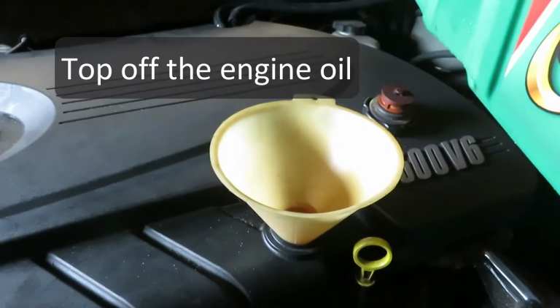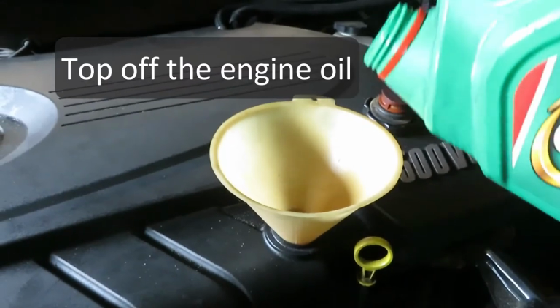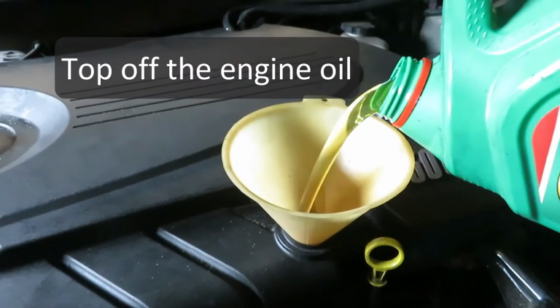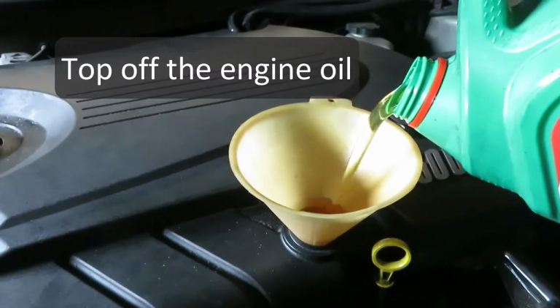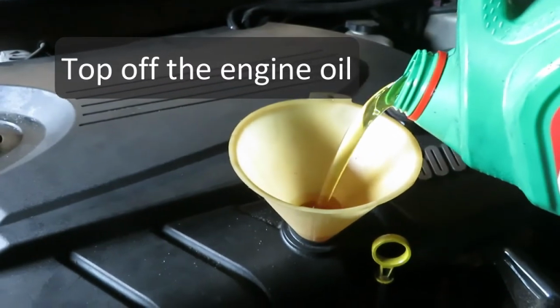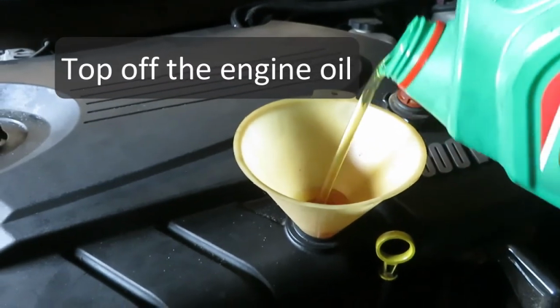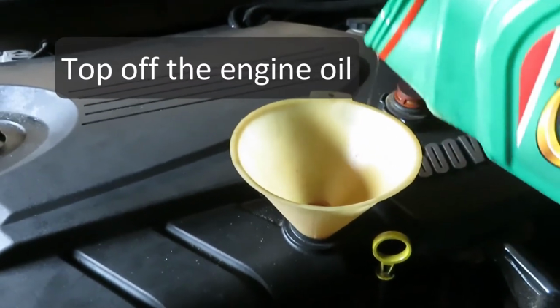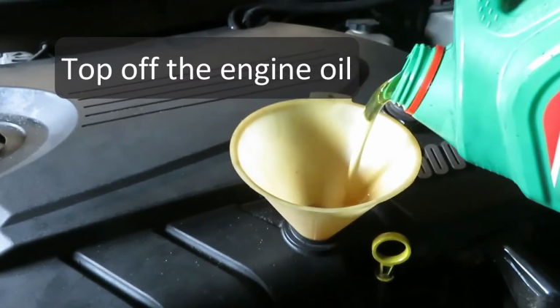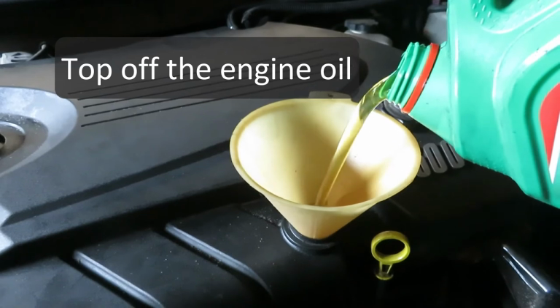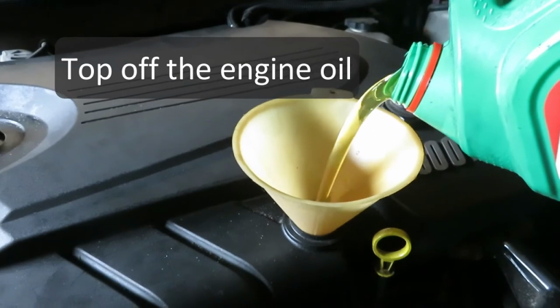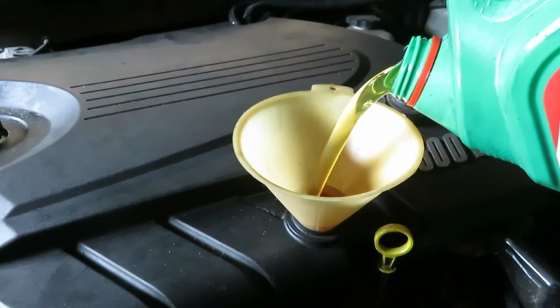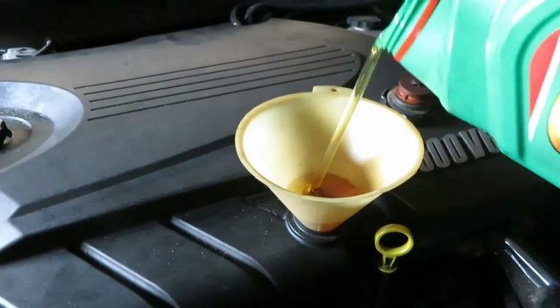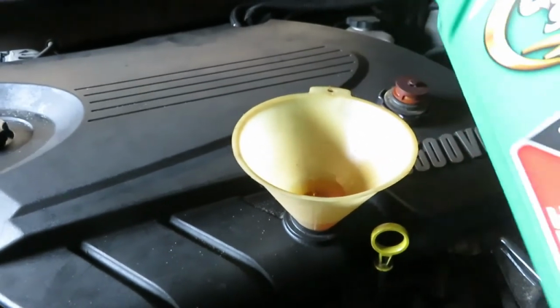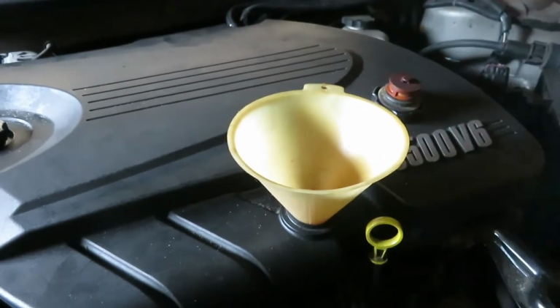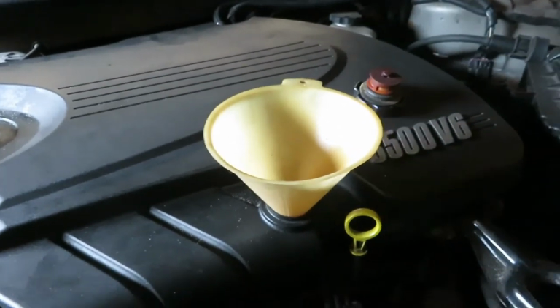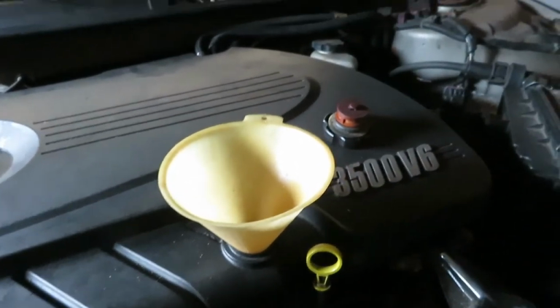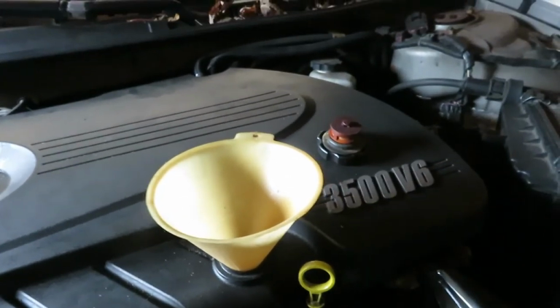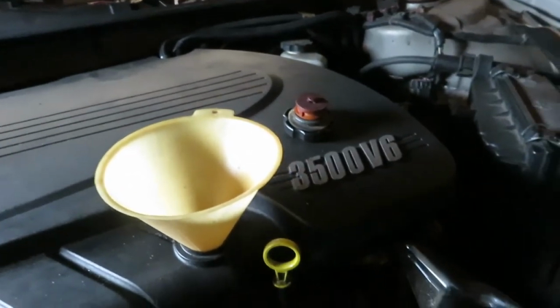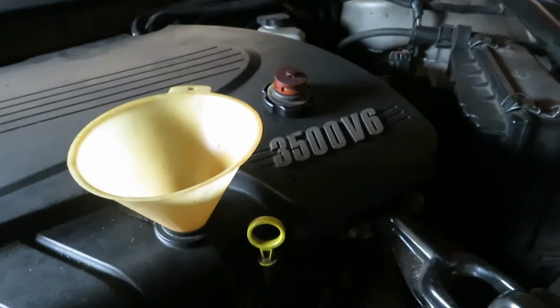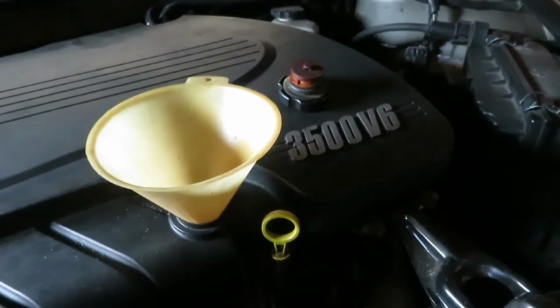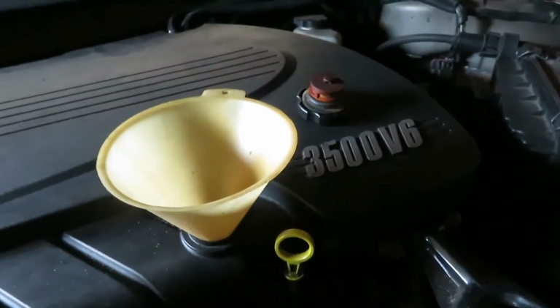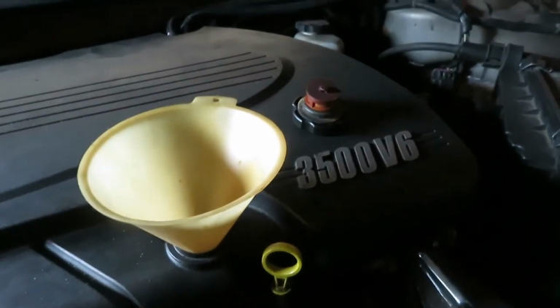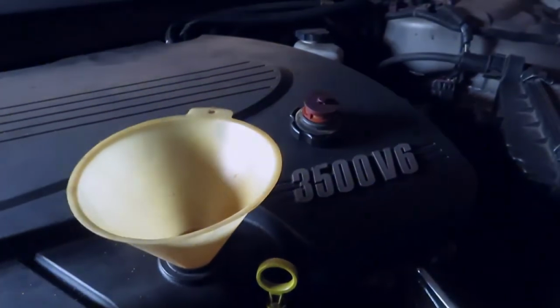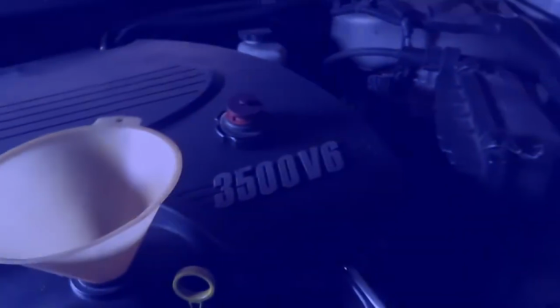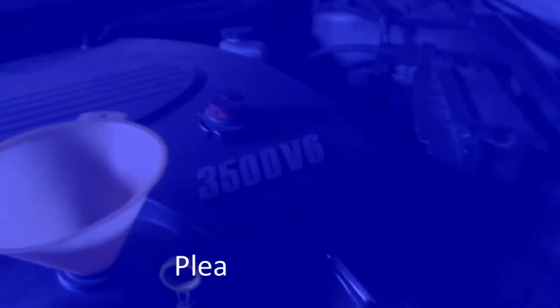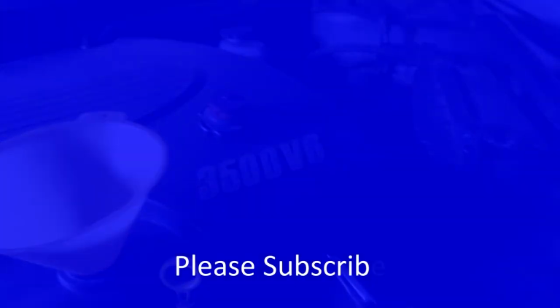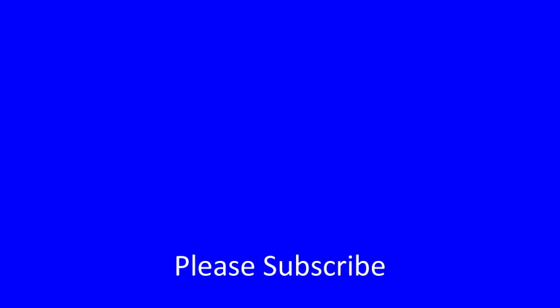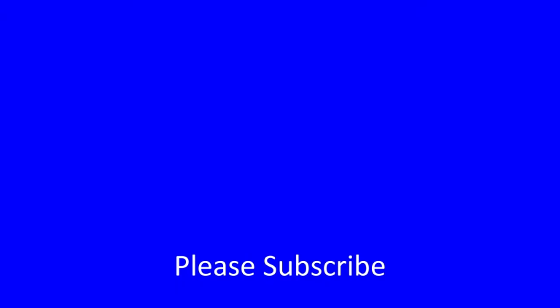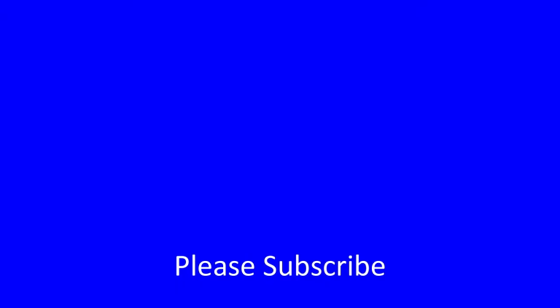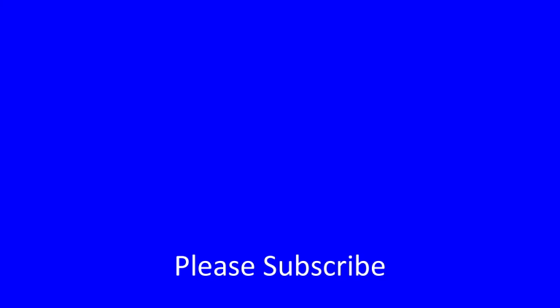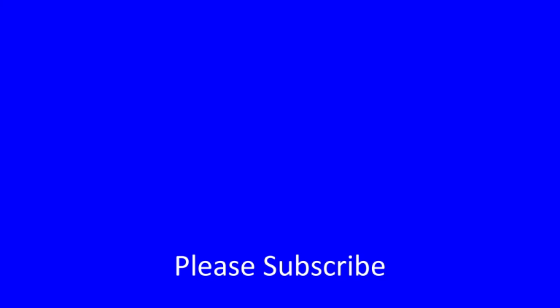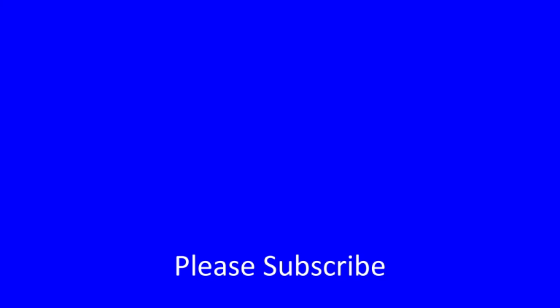We lost some oil when we took out the filter, and this thing's been leaking for a good long time, so it needed a little top-off. Make sure you check that. Thanks for watching and please subscribe — I hope you found this helpful, and I'll be doing more of the same kind of work down the road.